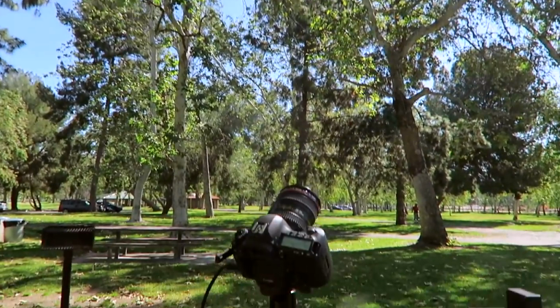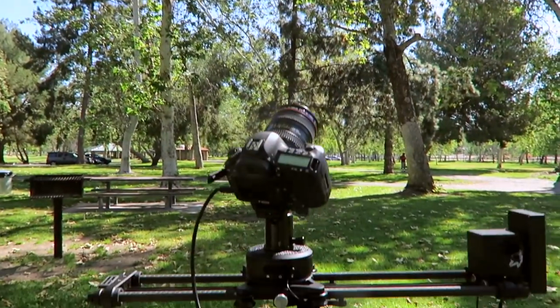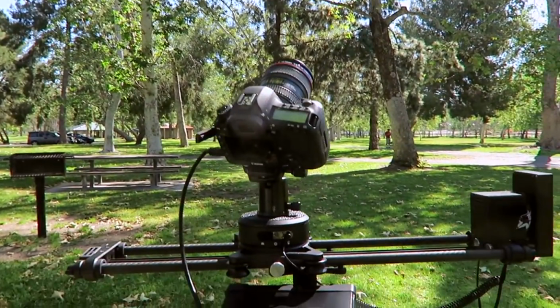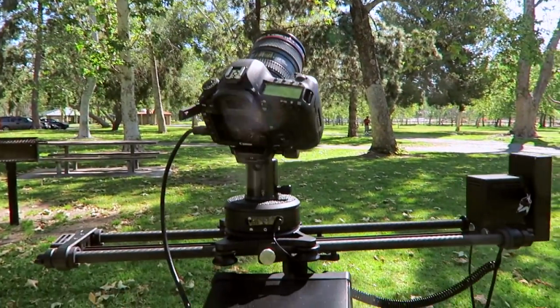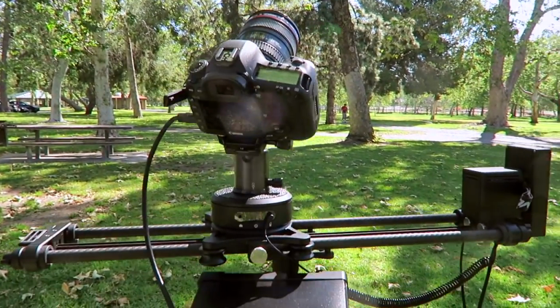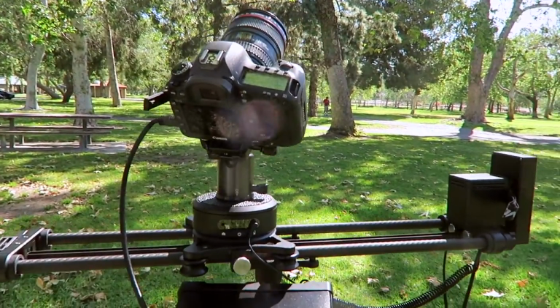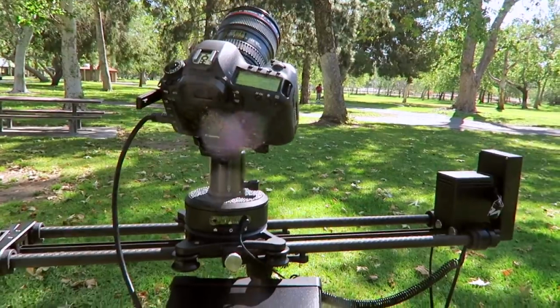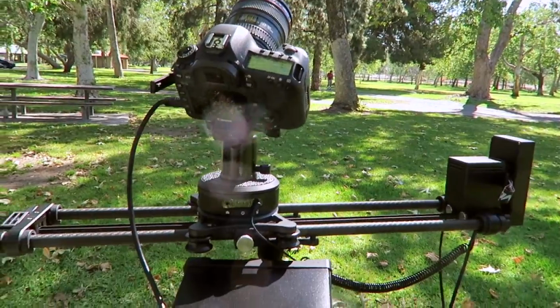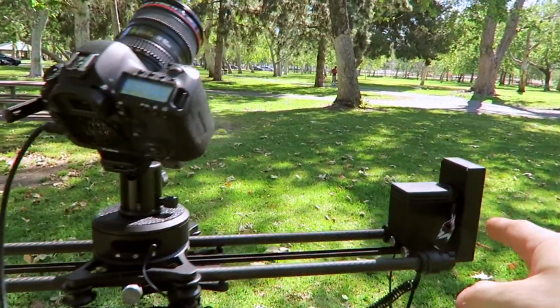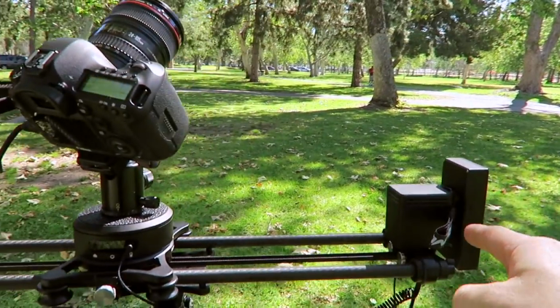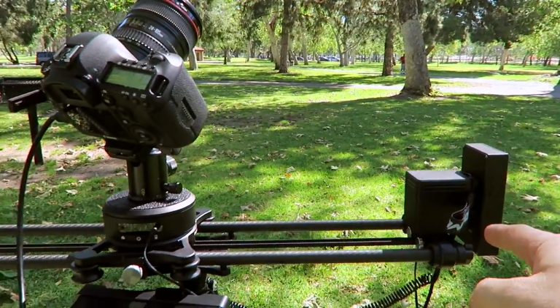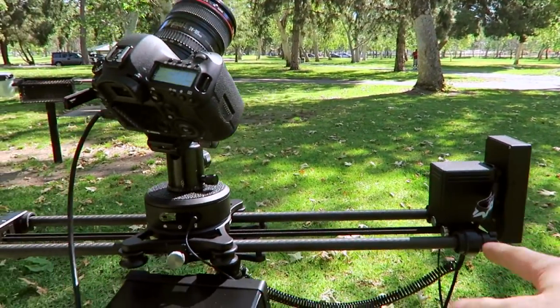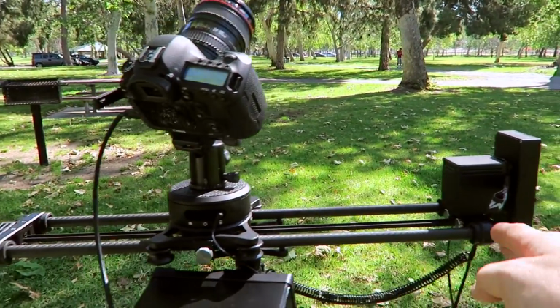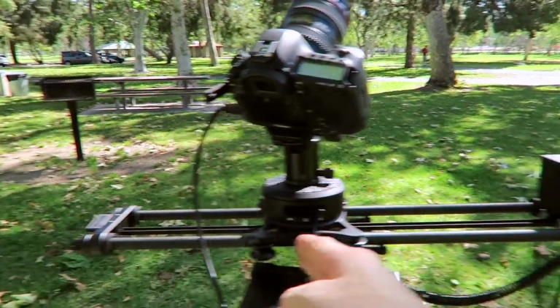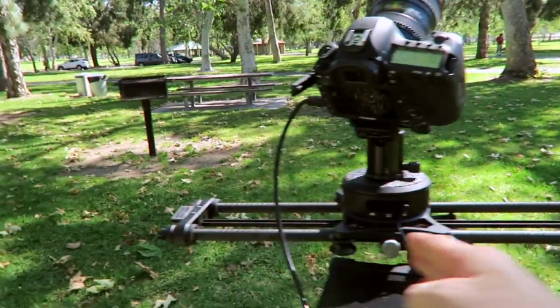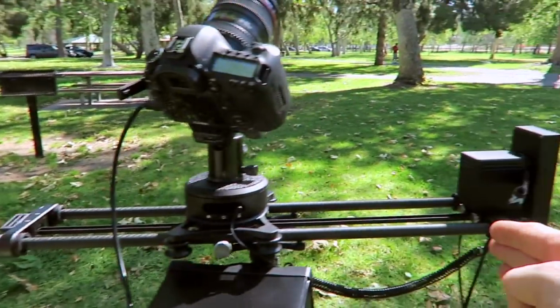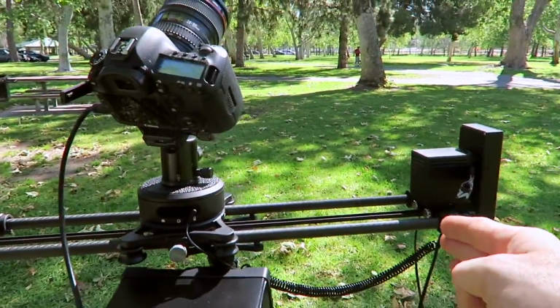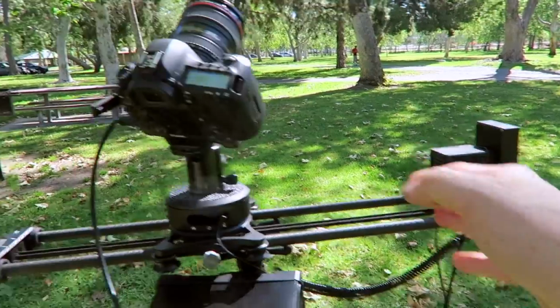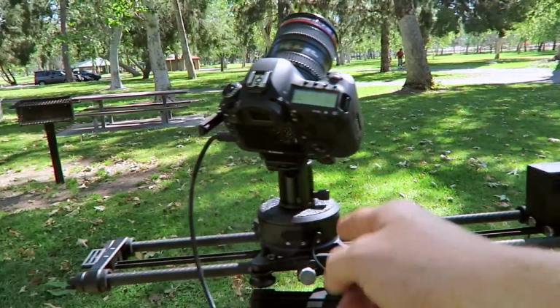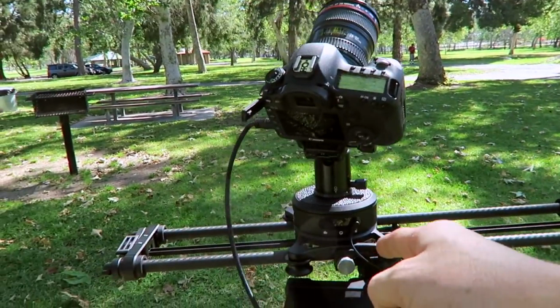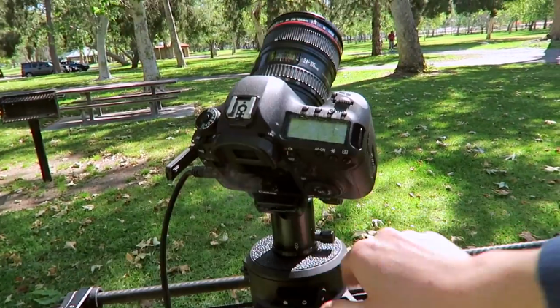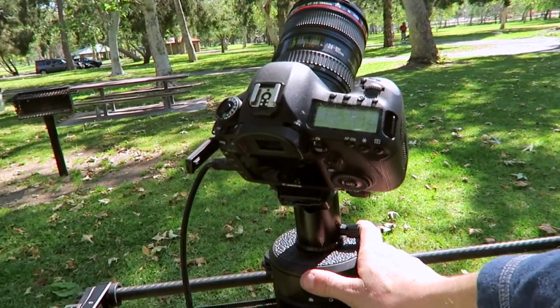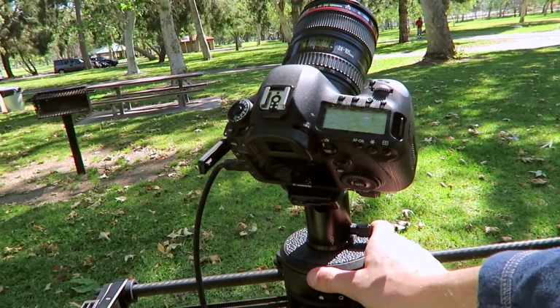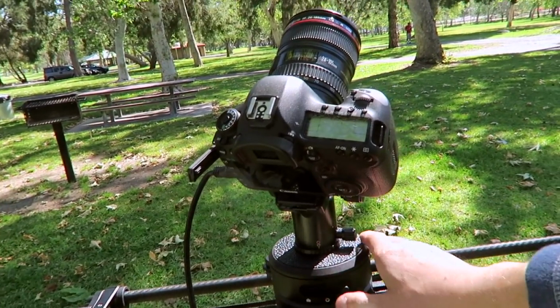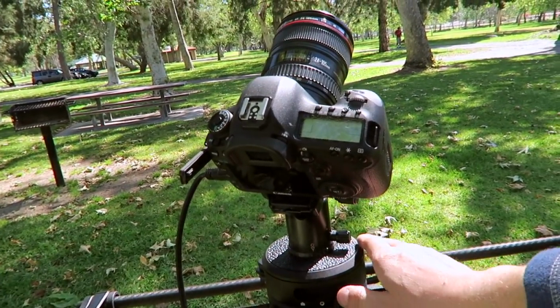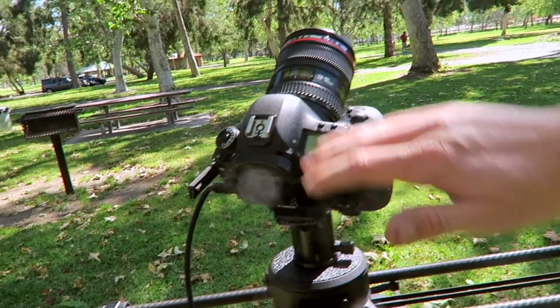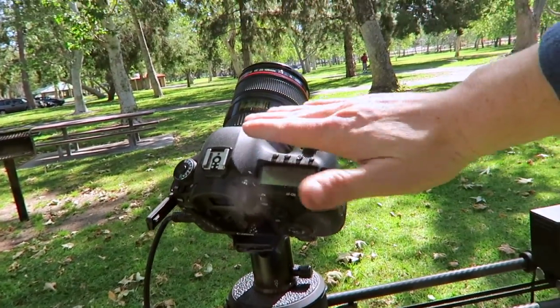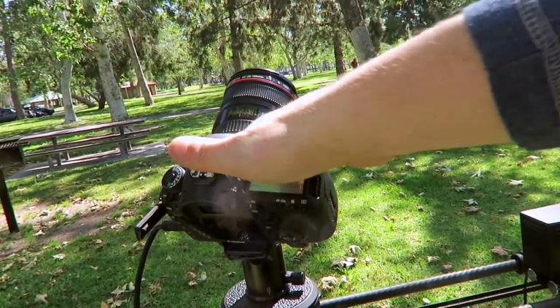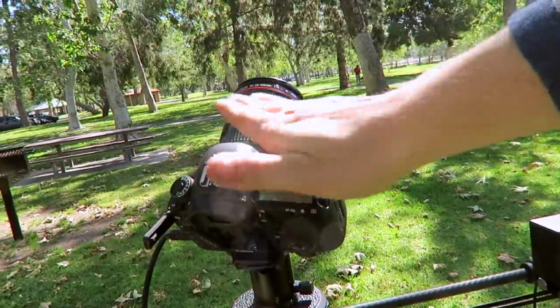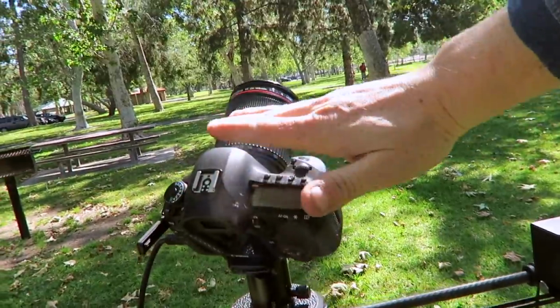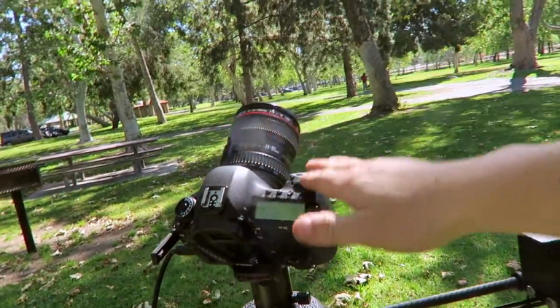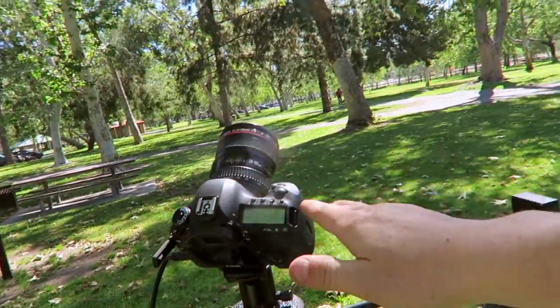So this is the Rhino slider with the Motion and Arc installed. This is the motion here because this is the motor, which makes the carriage go back and forth automatically. And this is the arc — the arc is just a shifting plate that makes the camera go like that. I'll show you guys a test shot here.